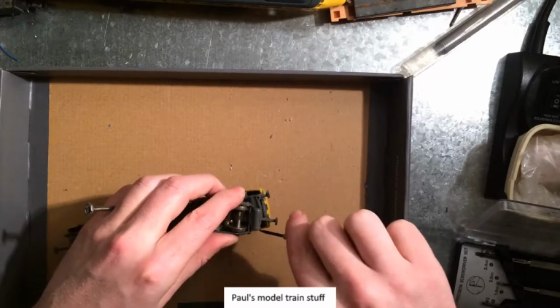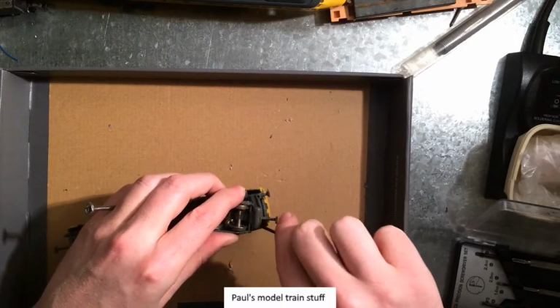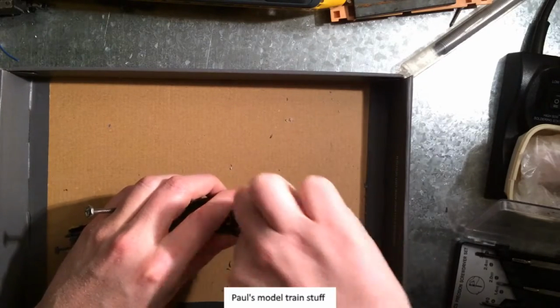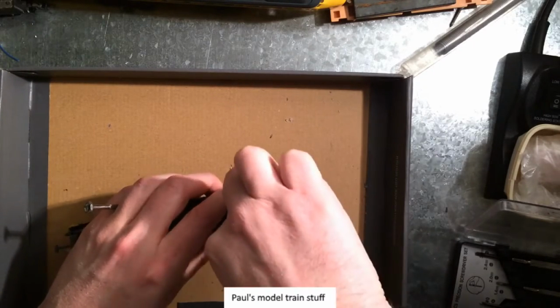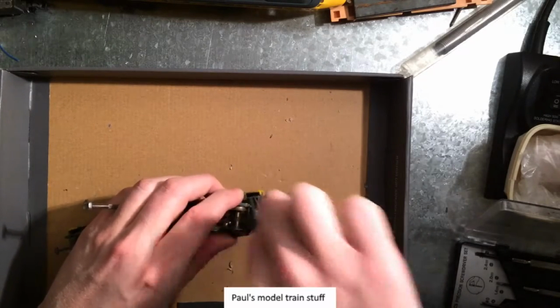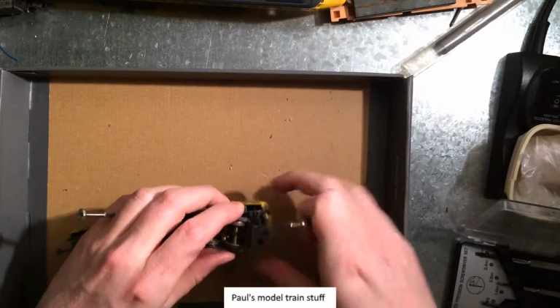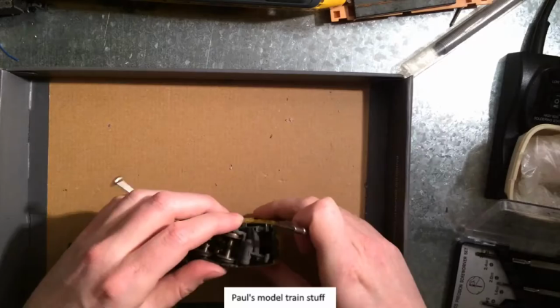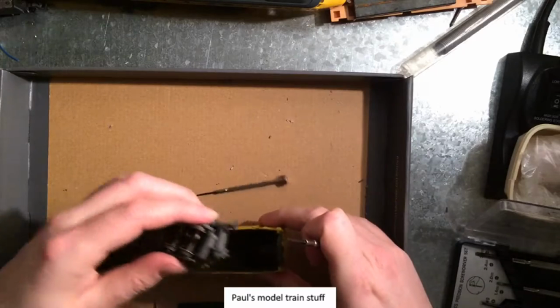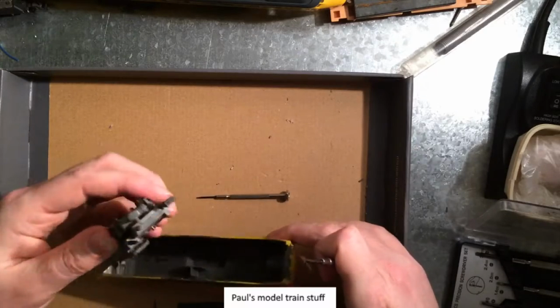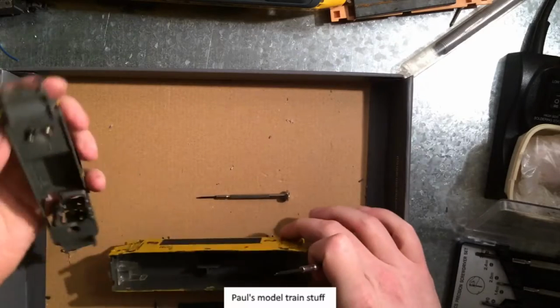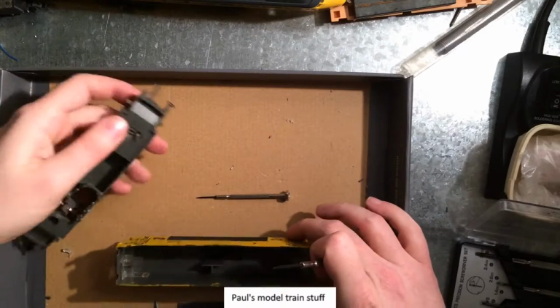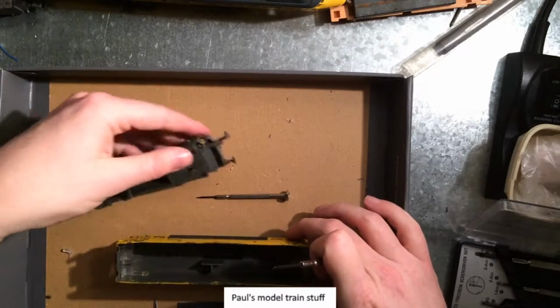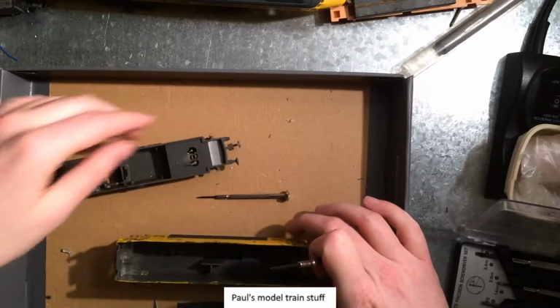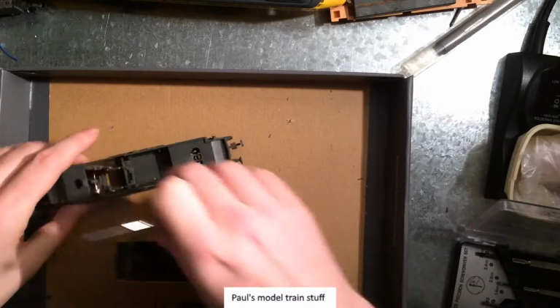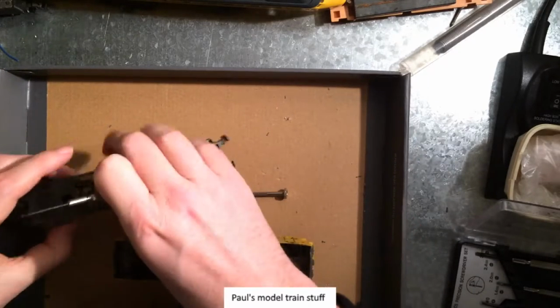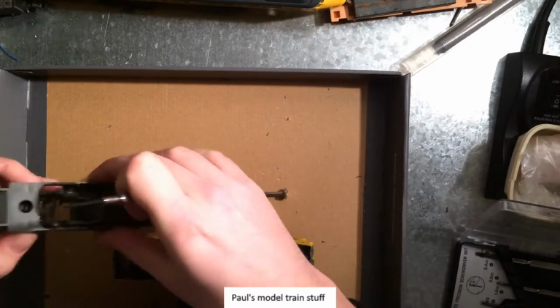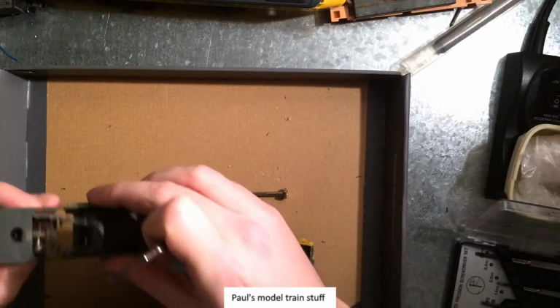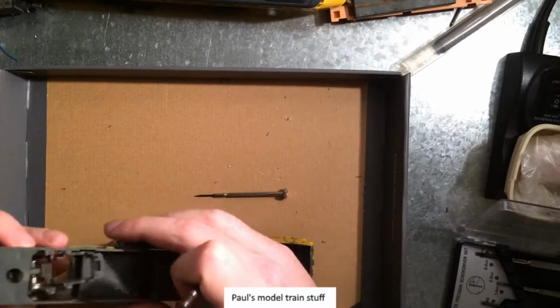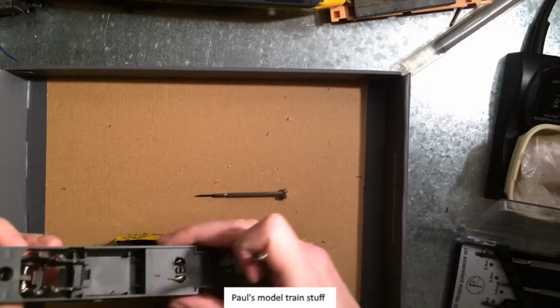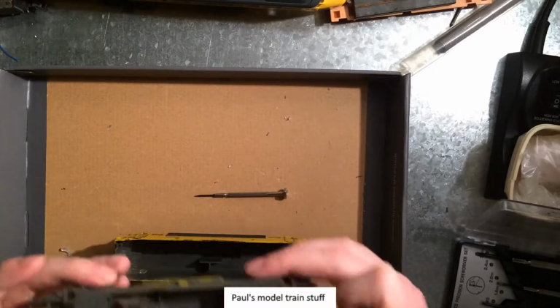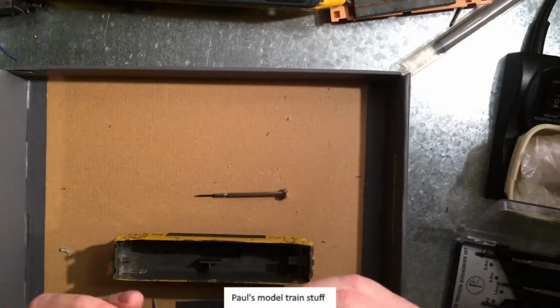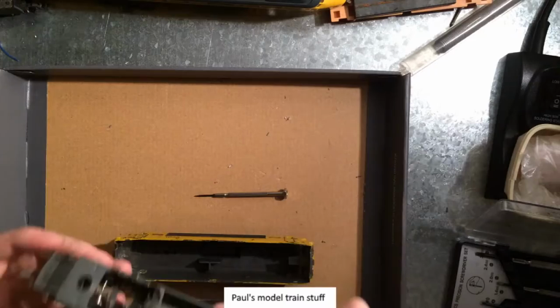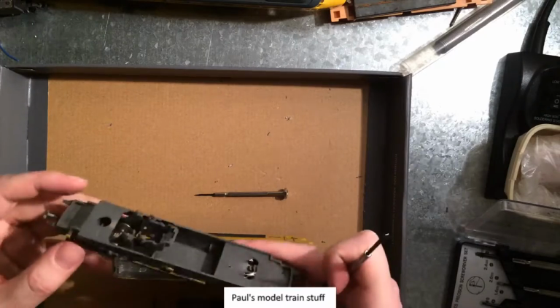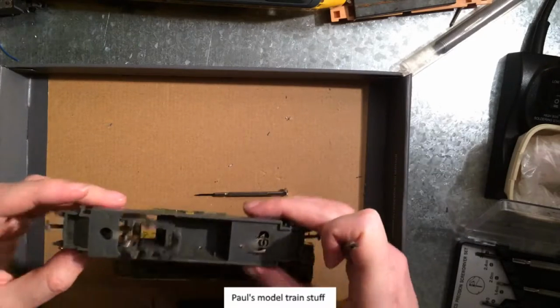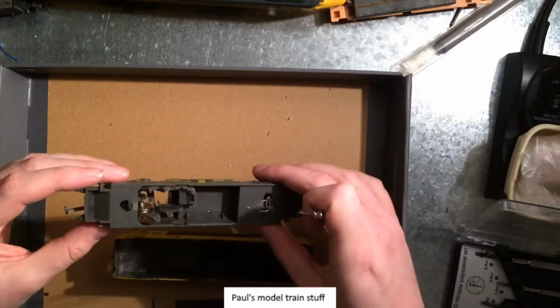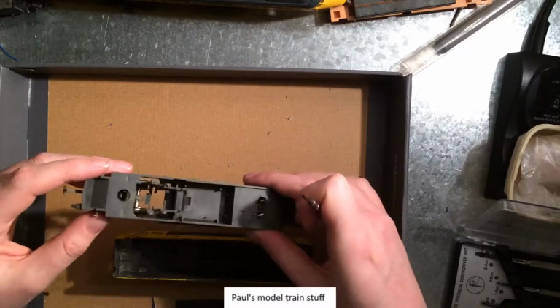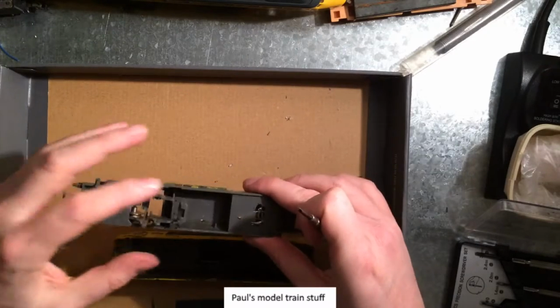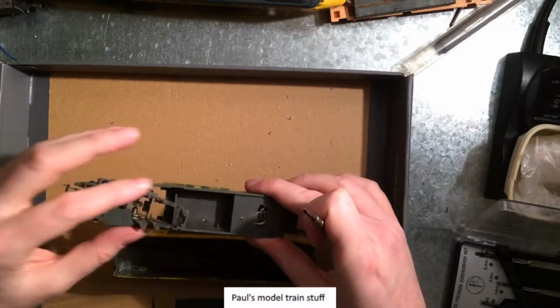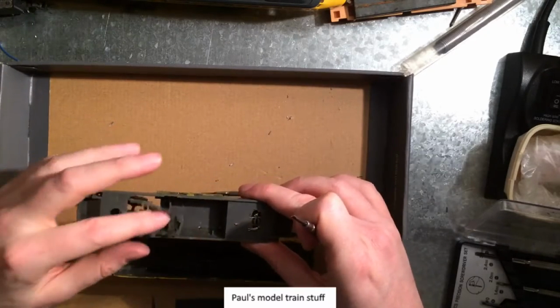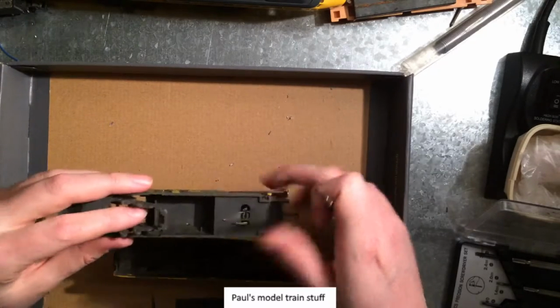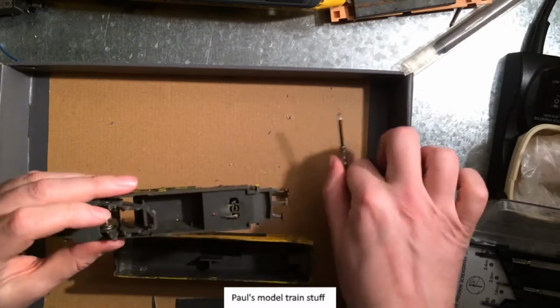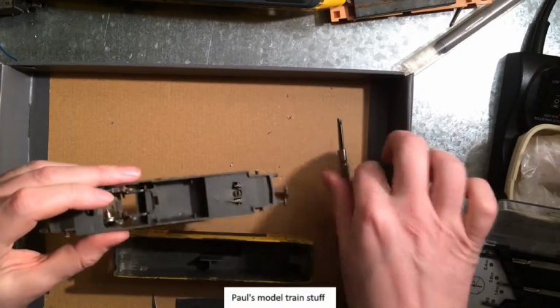Come on, come on... yeah, here we go. Look at that — so the whole engine is supposed to be in here.